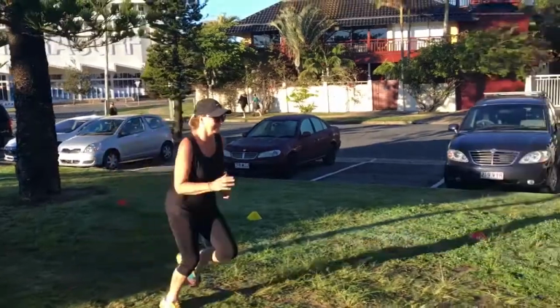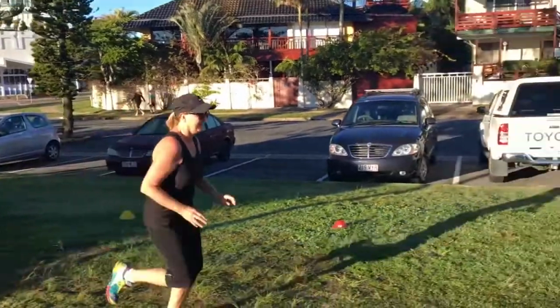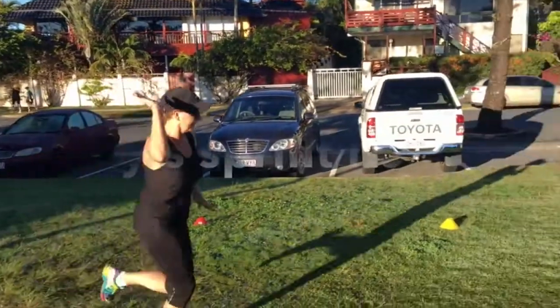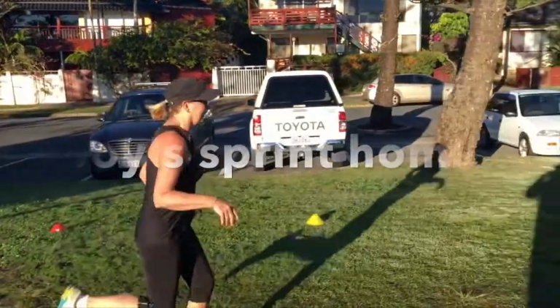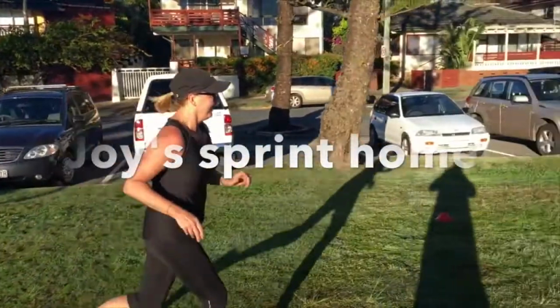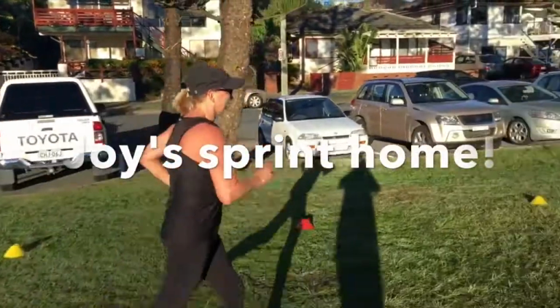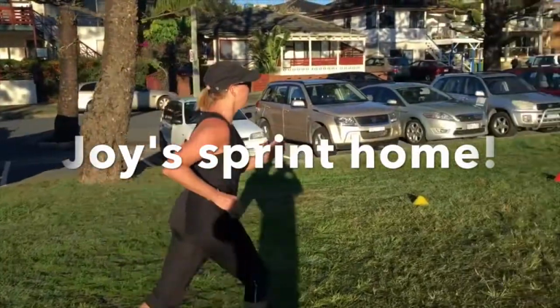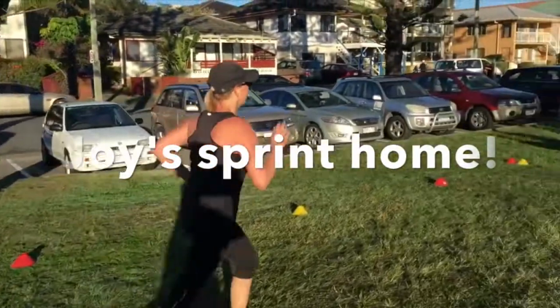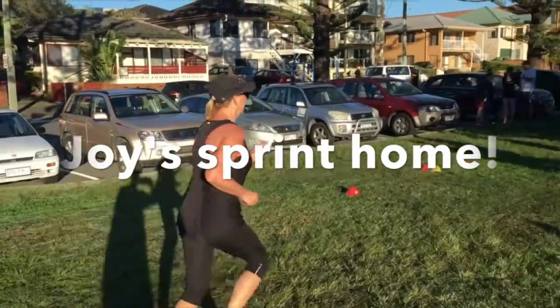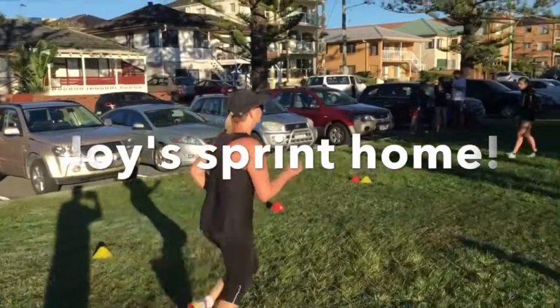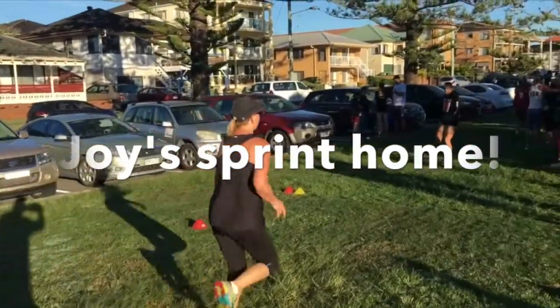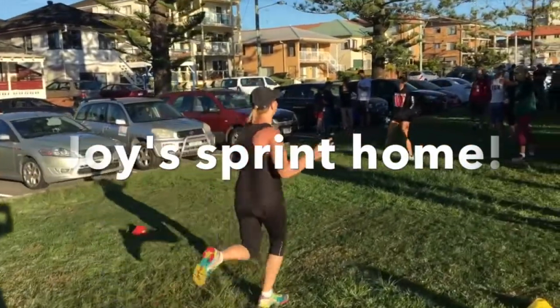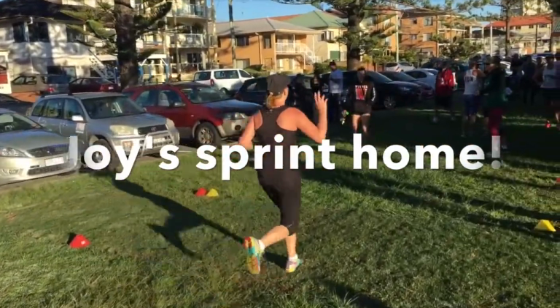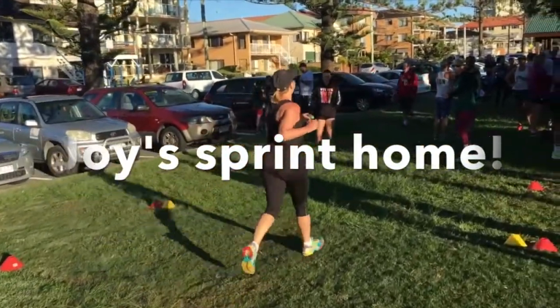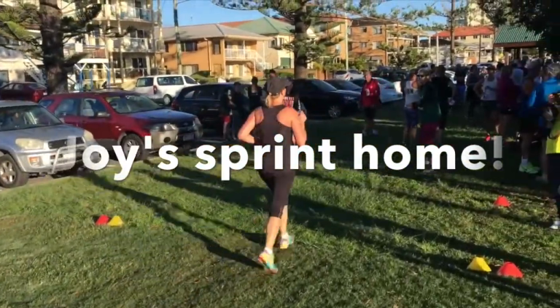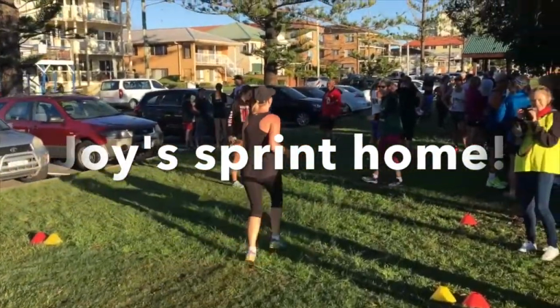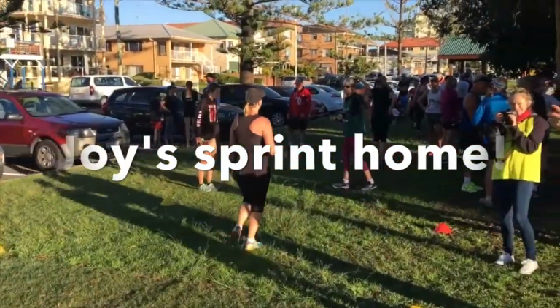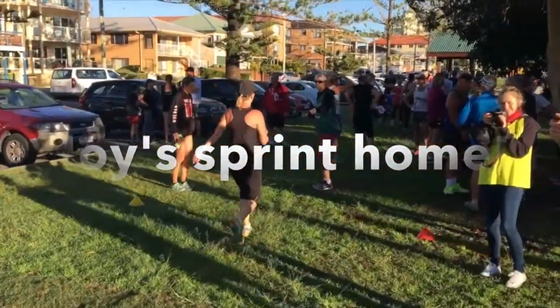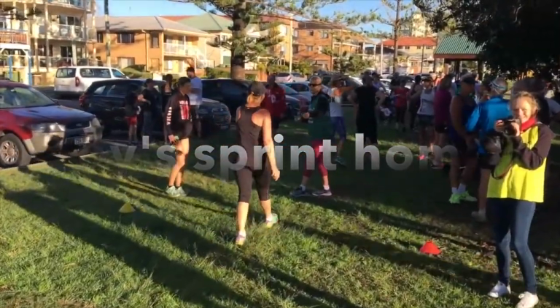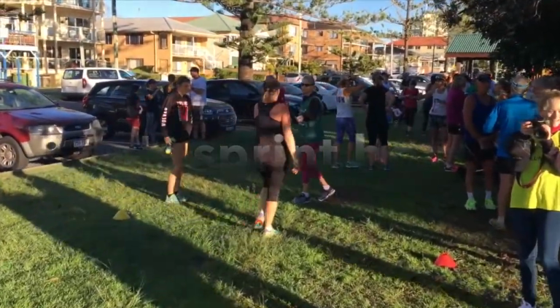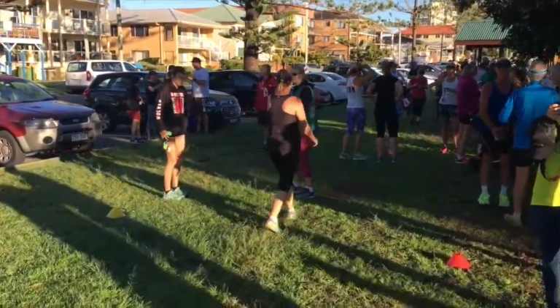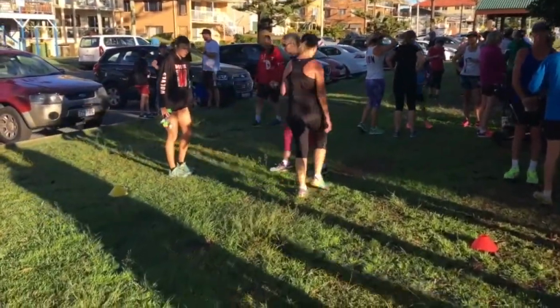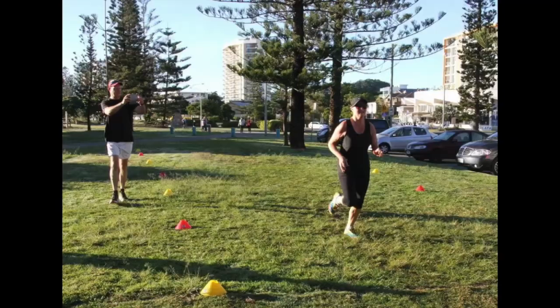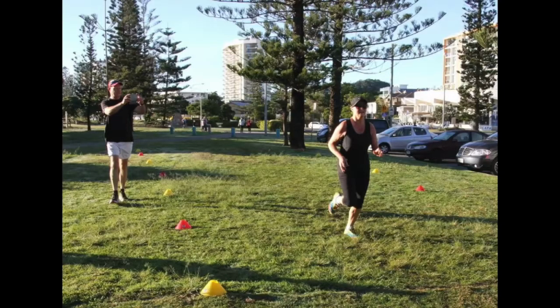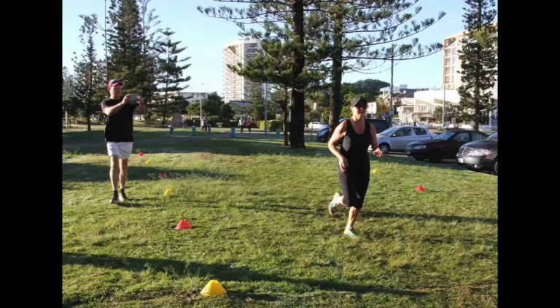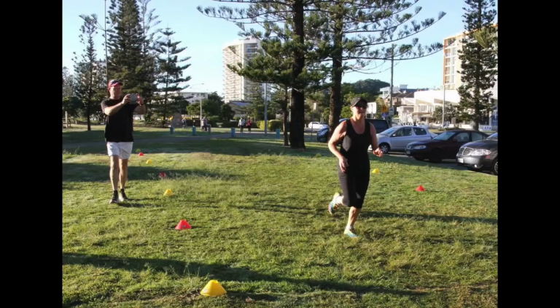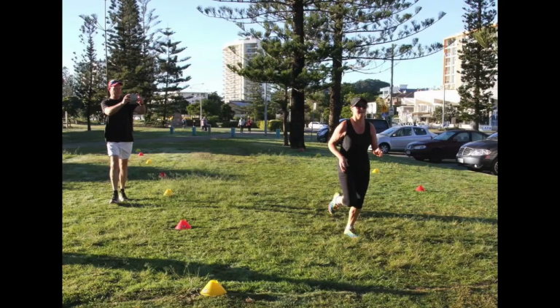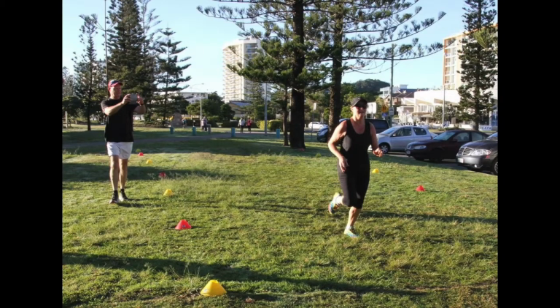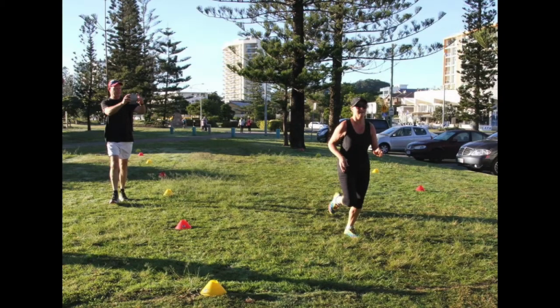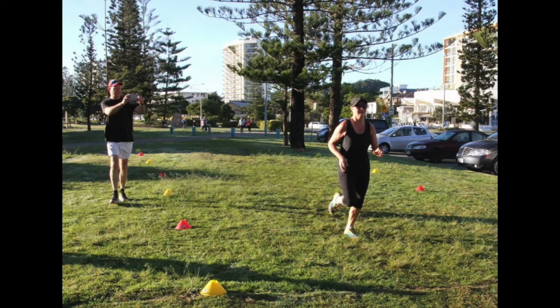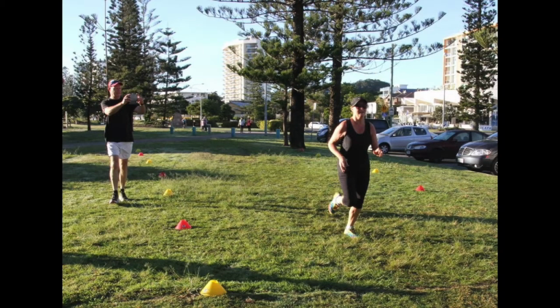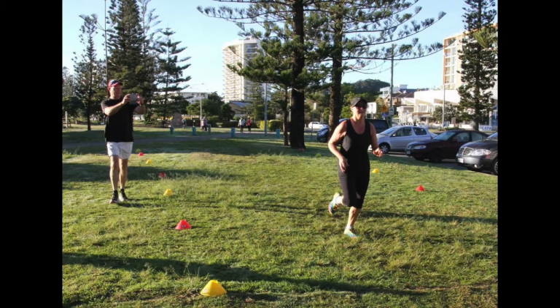Go Jordan, keep going. Push, push, push, push, push. Good going. Well done. Good going. Well done.